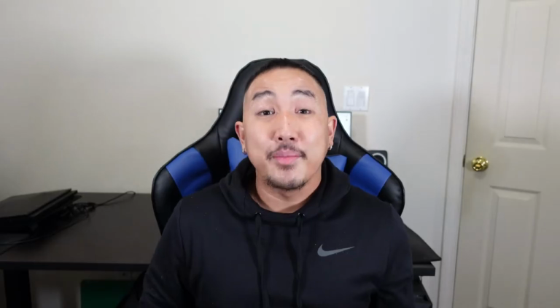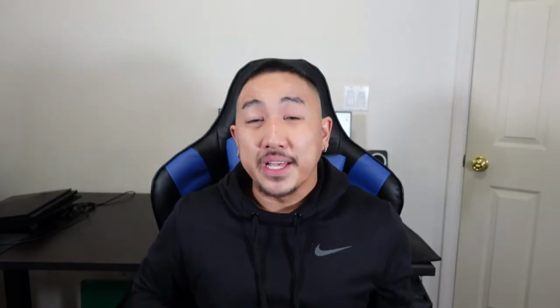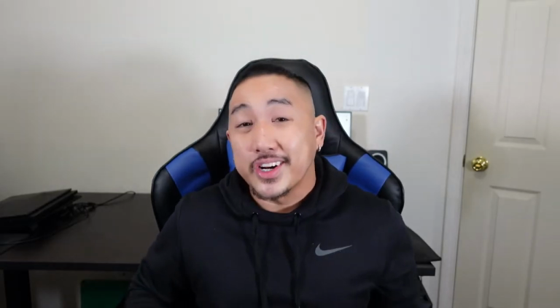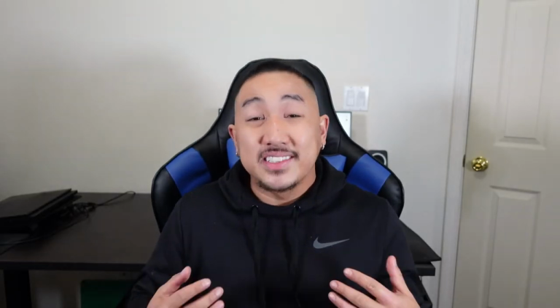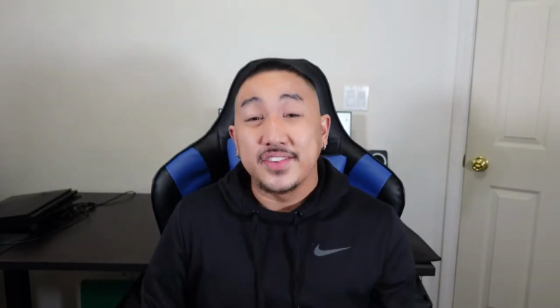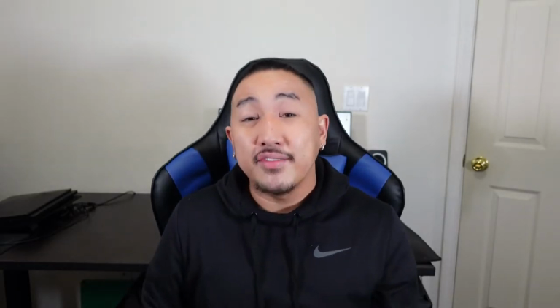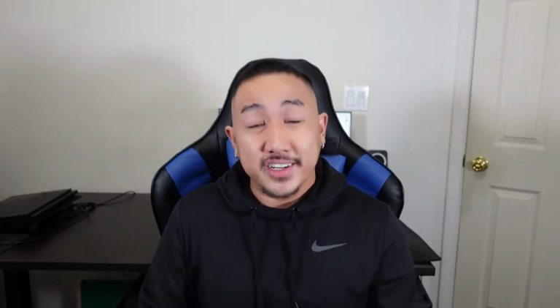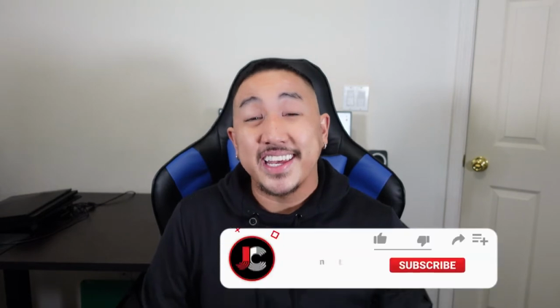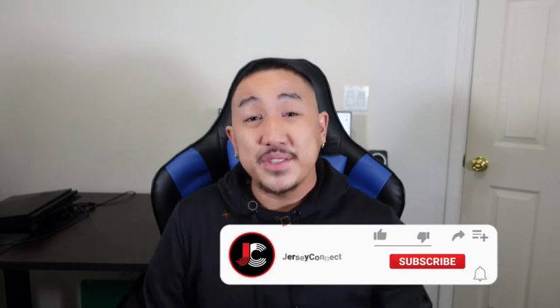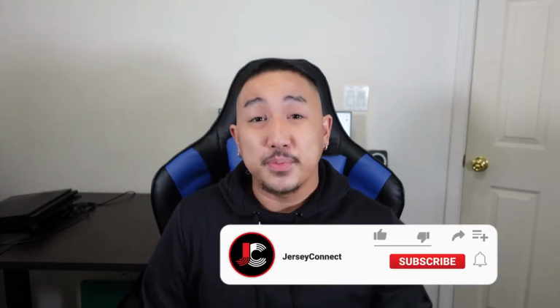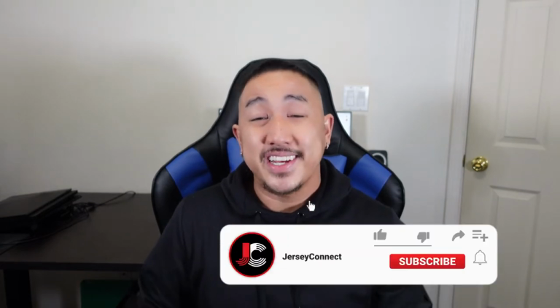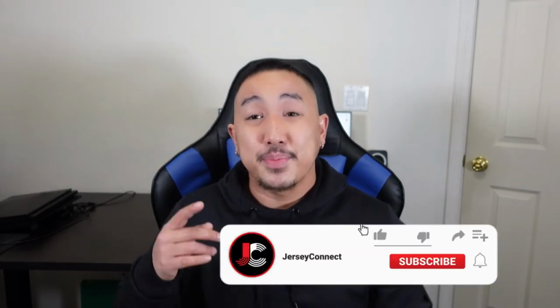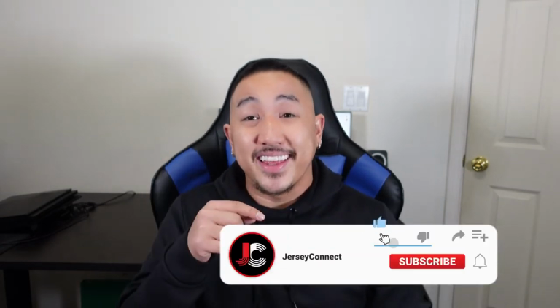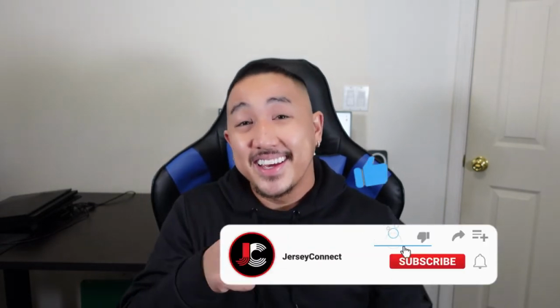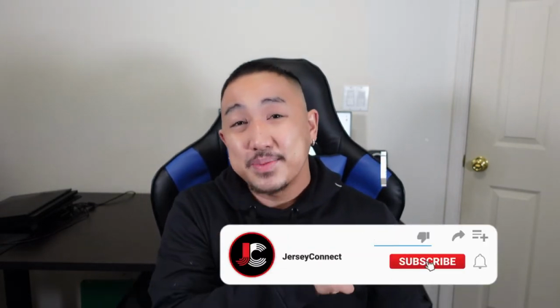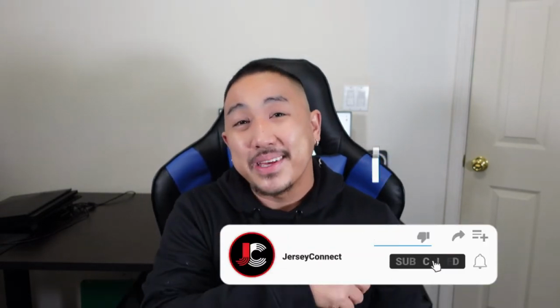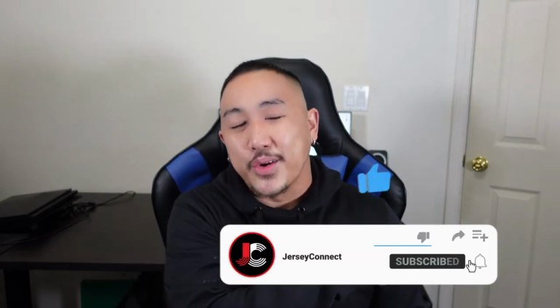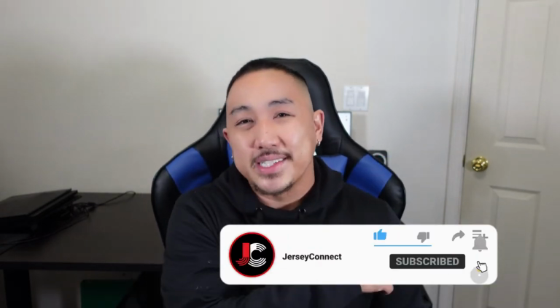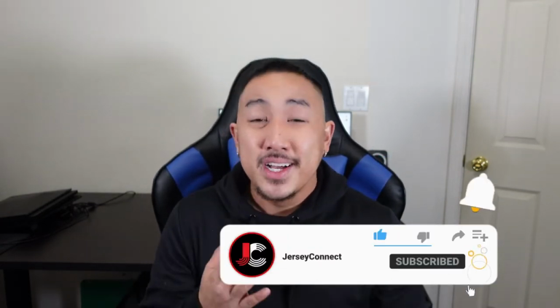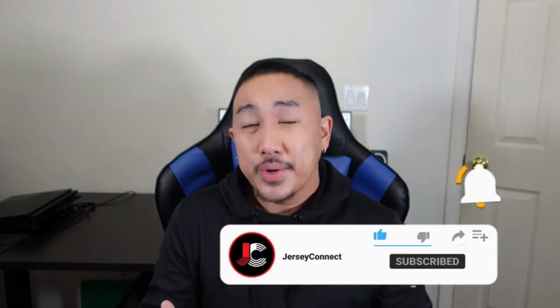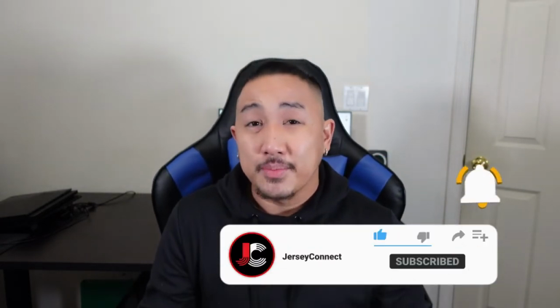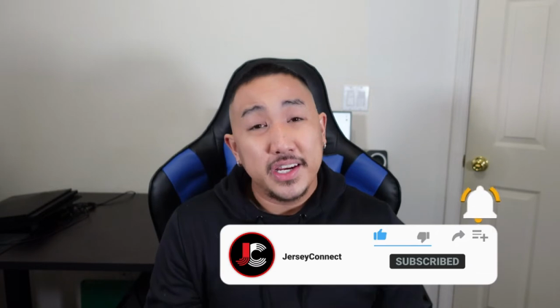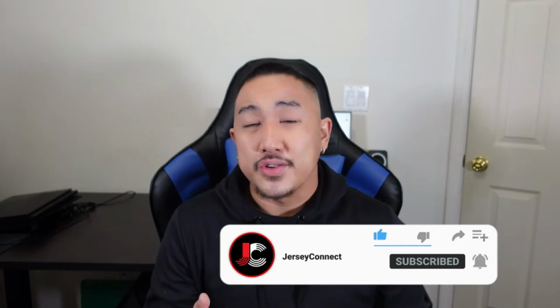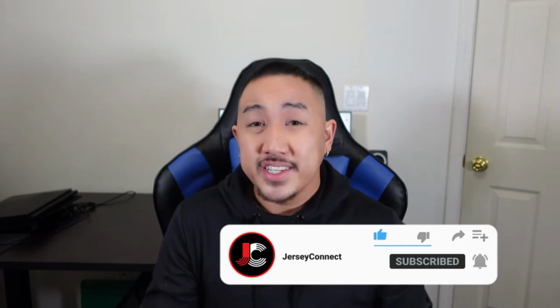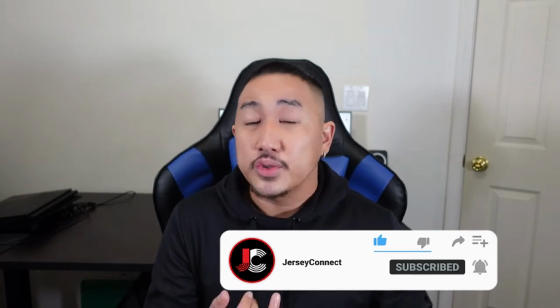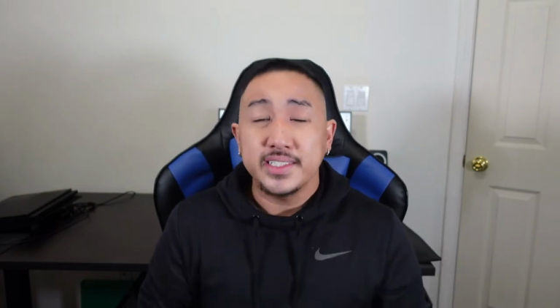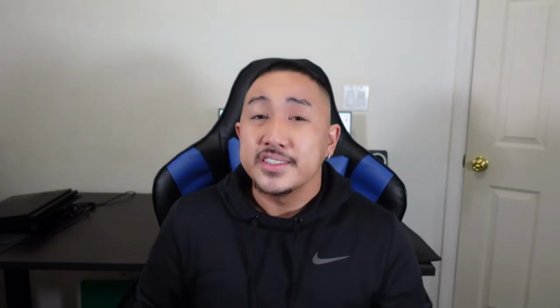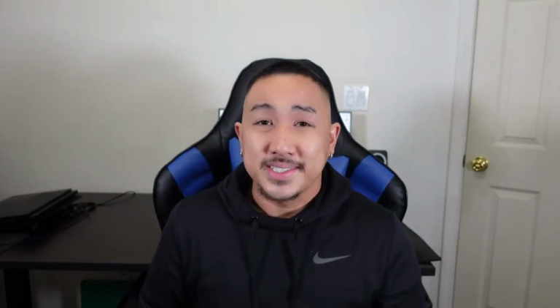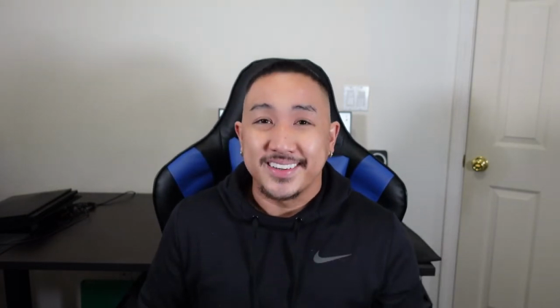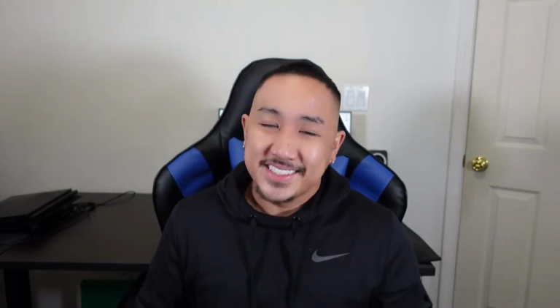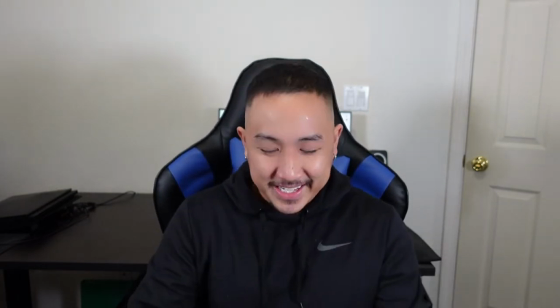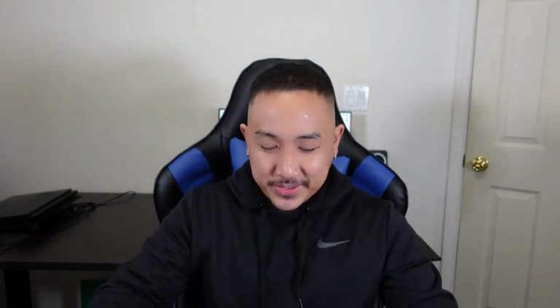And before we get started, if you guys find this video helpful or entertaining, an easy way to support the channel is just by hitting like, hitting subscribe, and hitting that notification bell, so when I drop new videos or there are sales or new releases, you don't miss out. Let's go ahead and get into it.